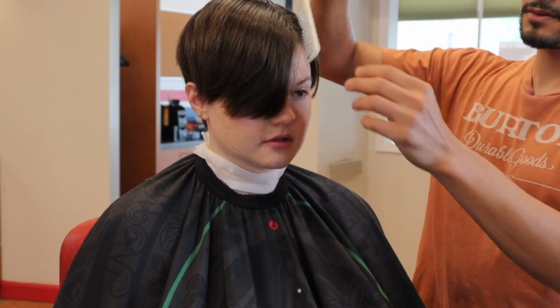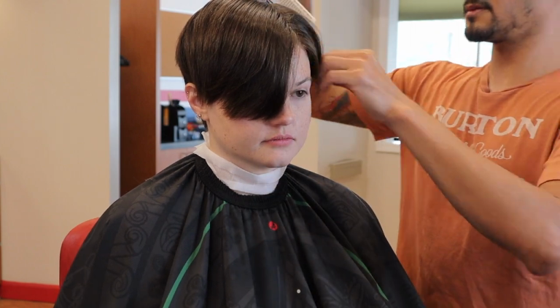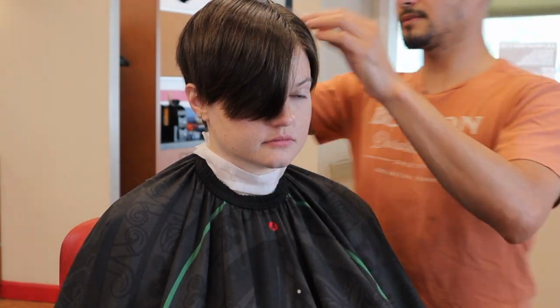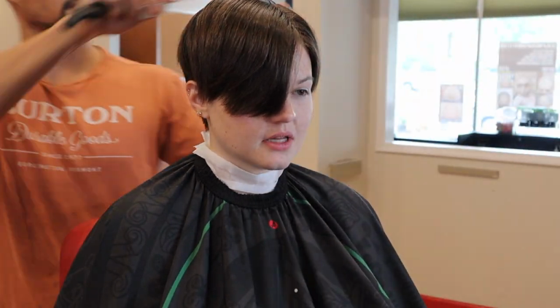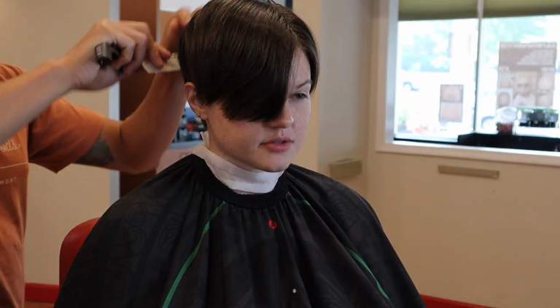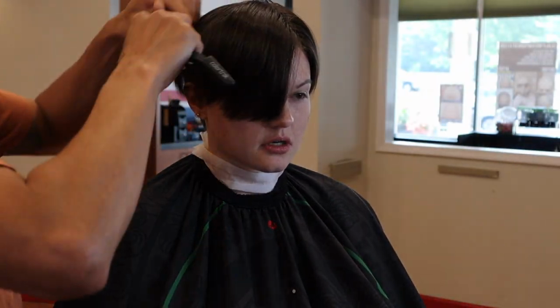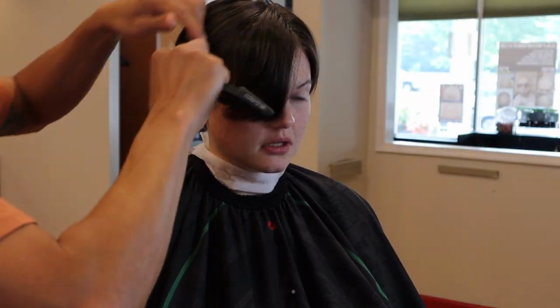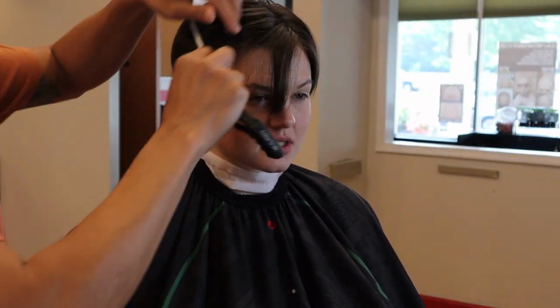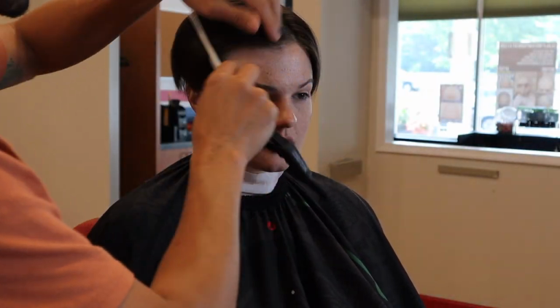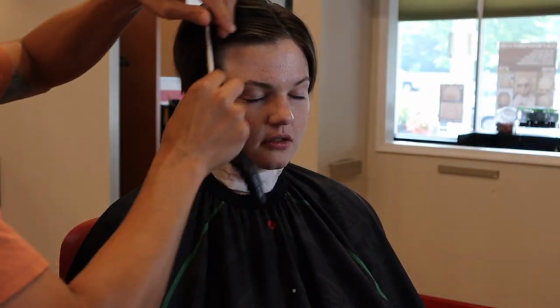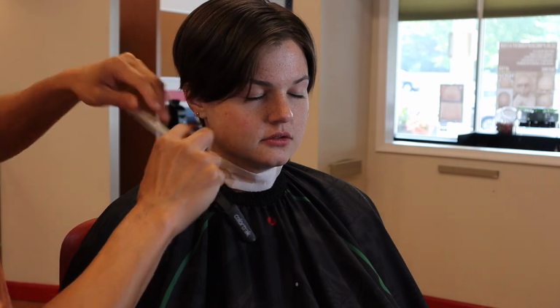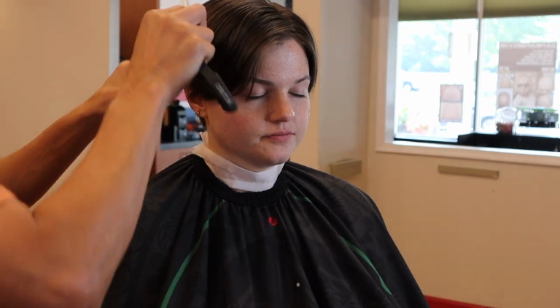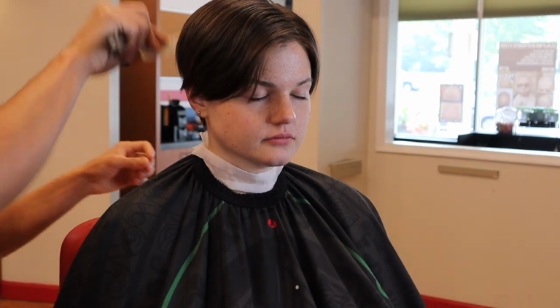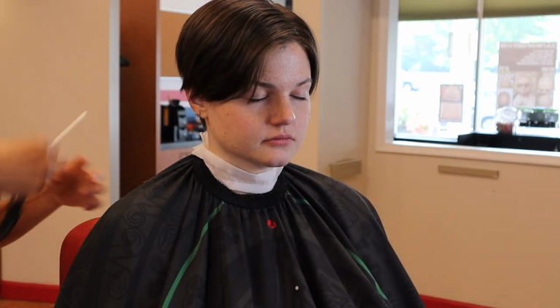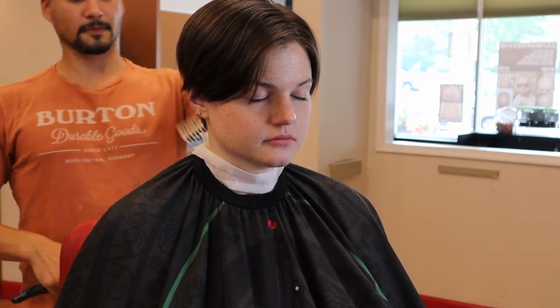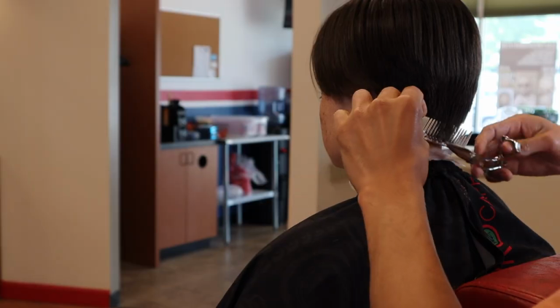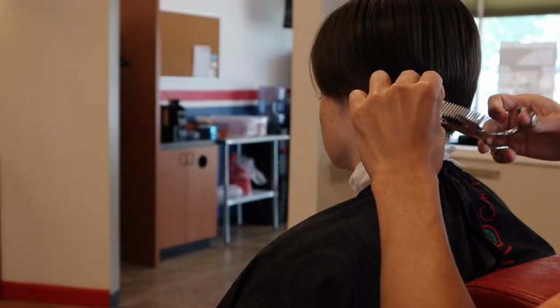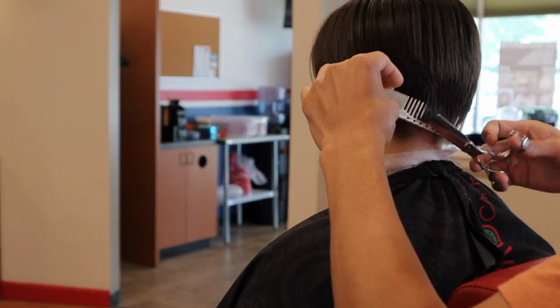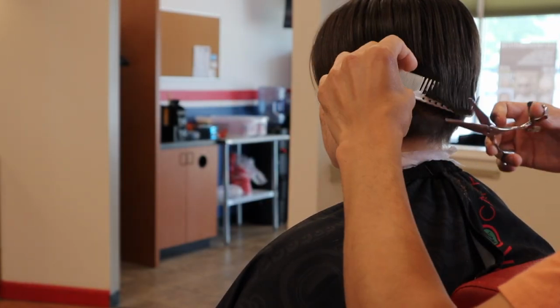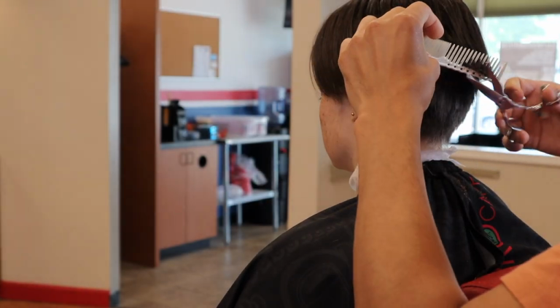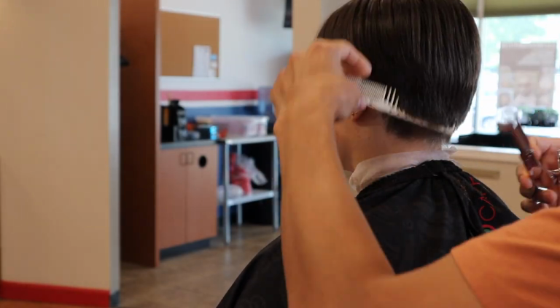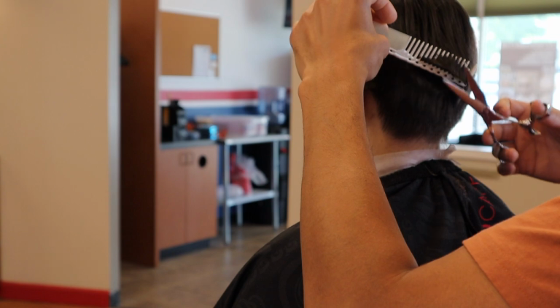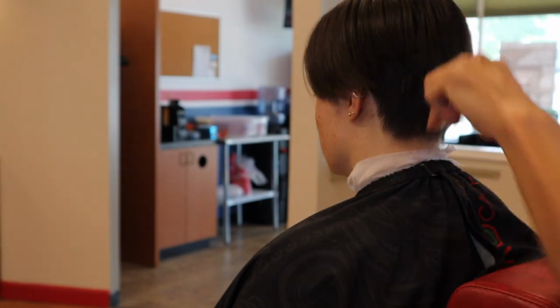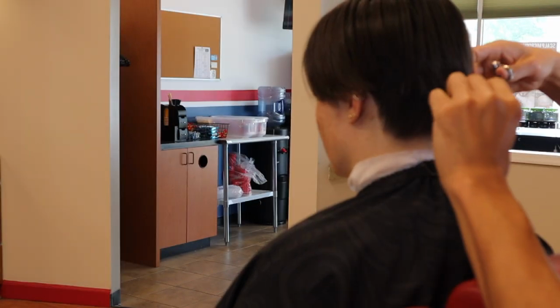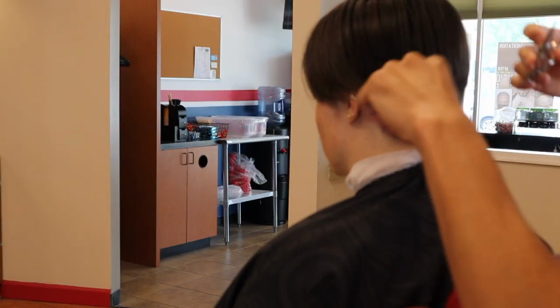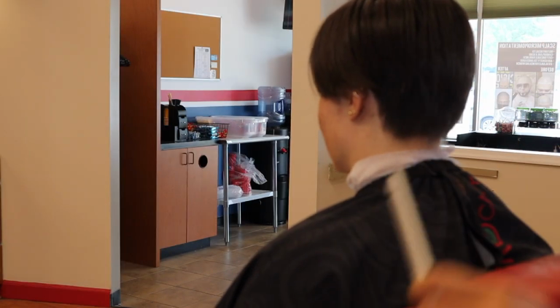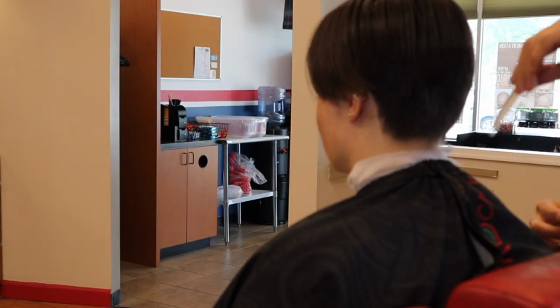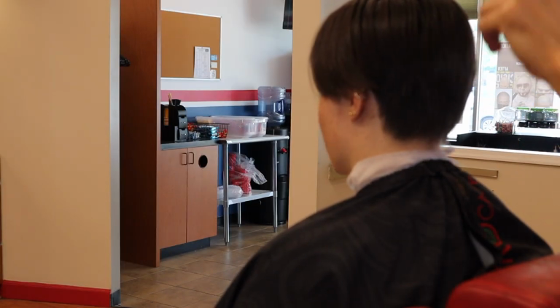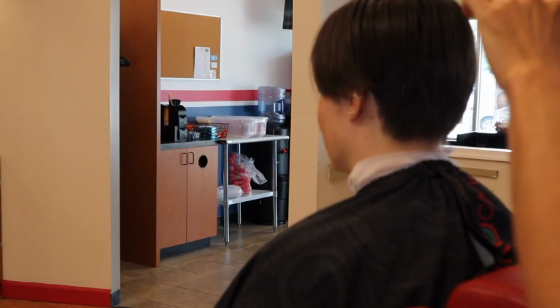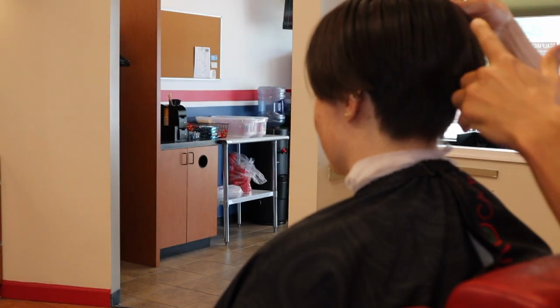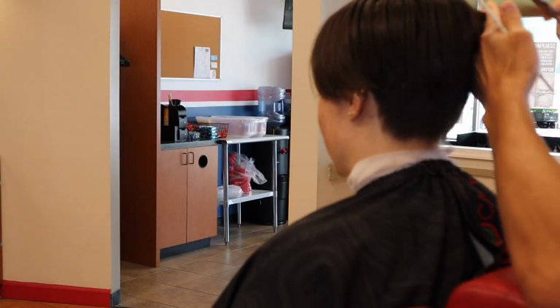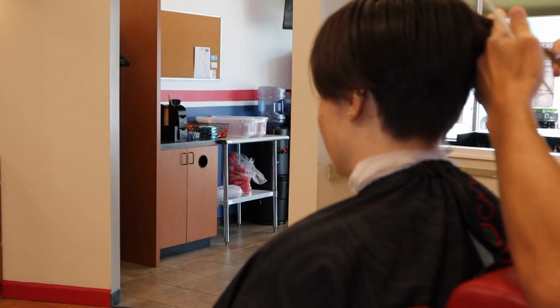Now I'm using my scissor to taper out the bottom even more, and I'm being mindful of how short I'm going — if I go too short at the very bottom it's going to start to show some skin, and that's not what I want.